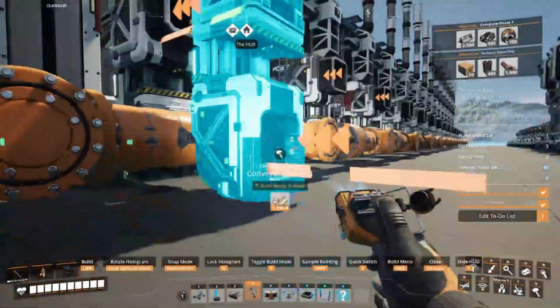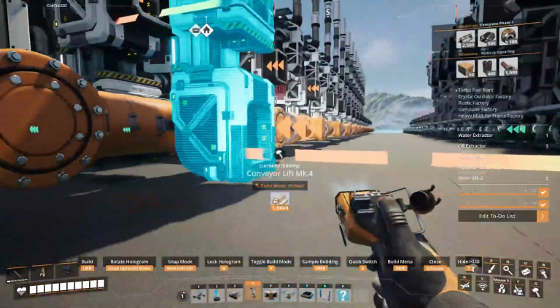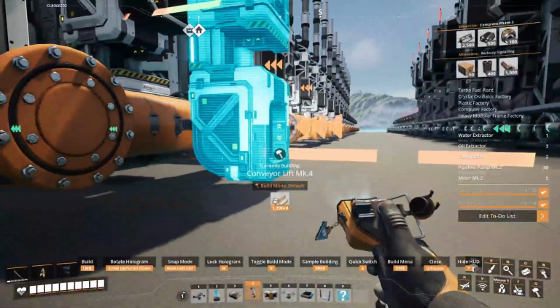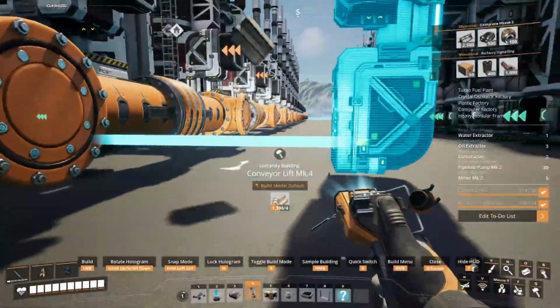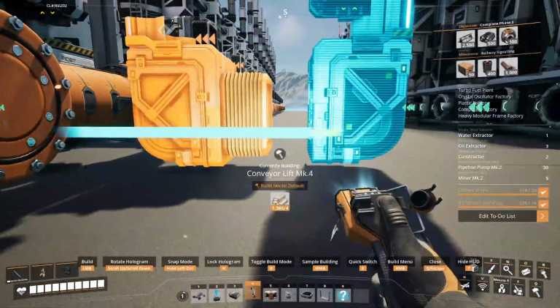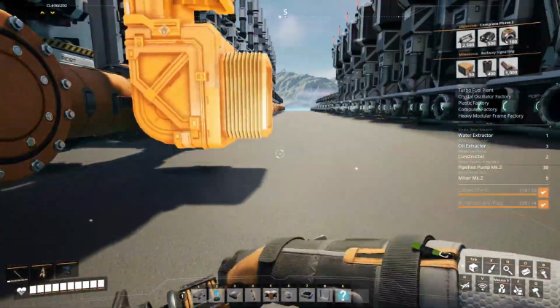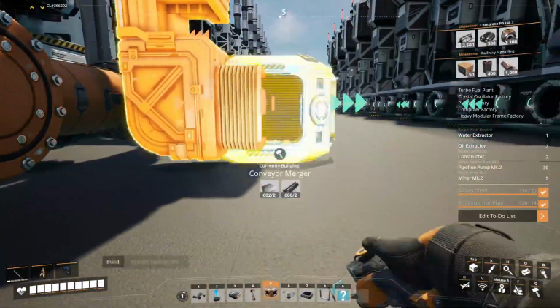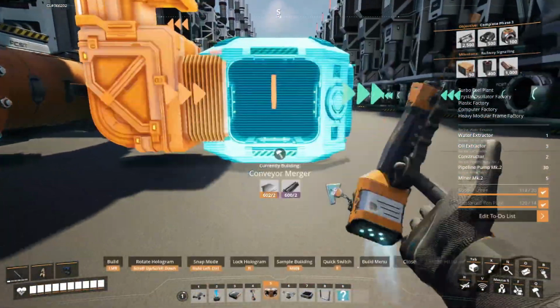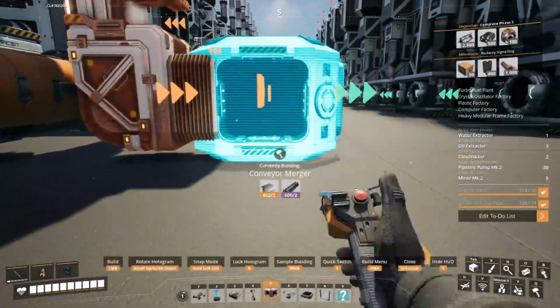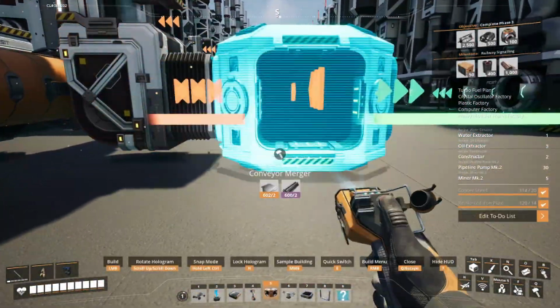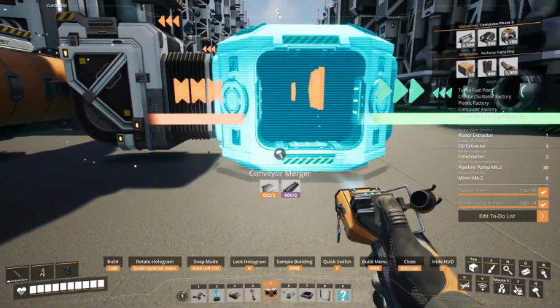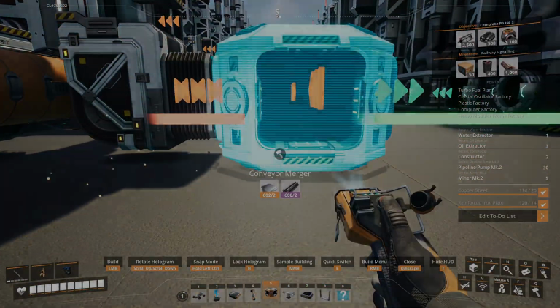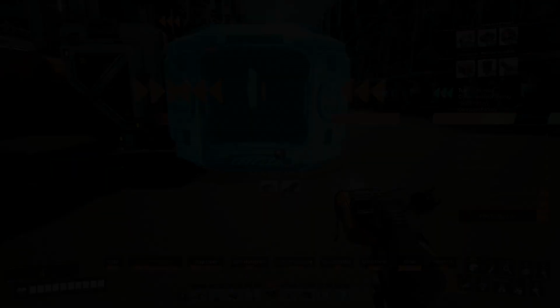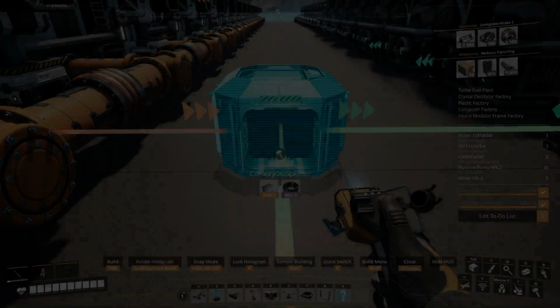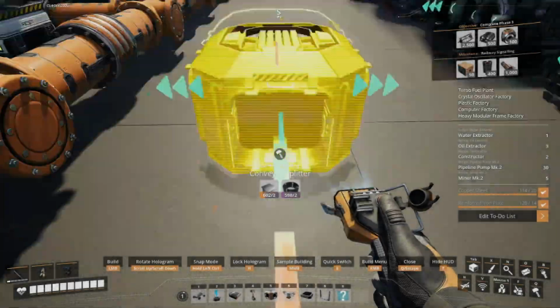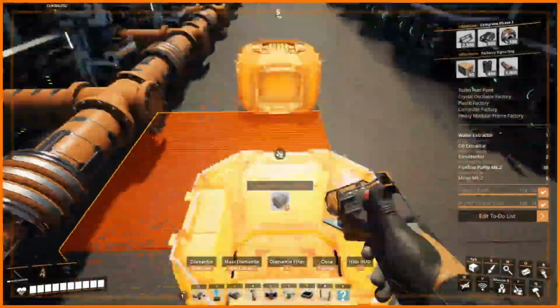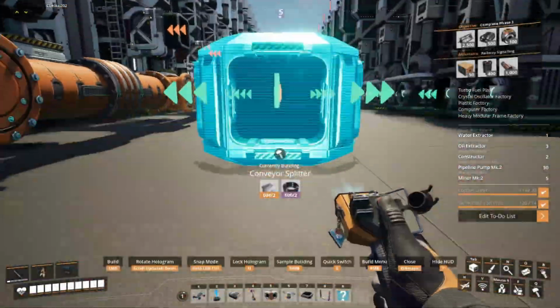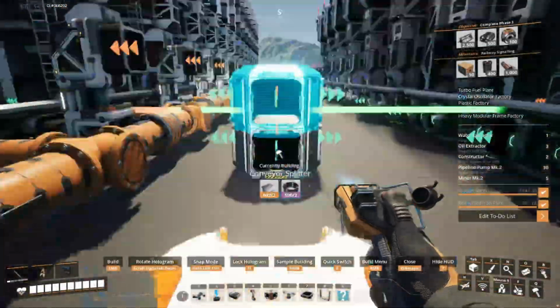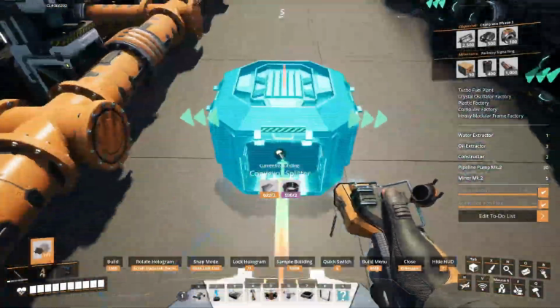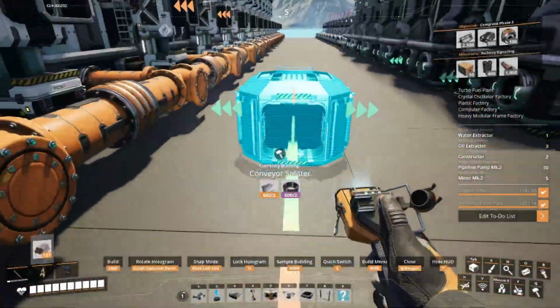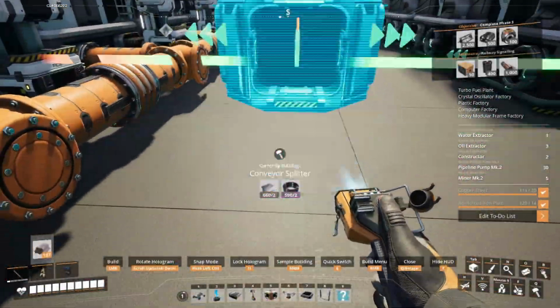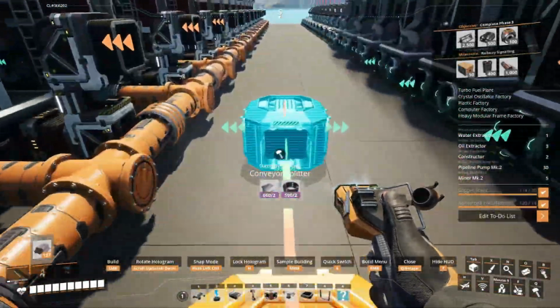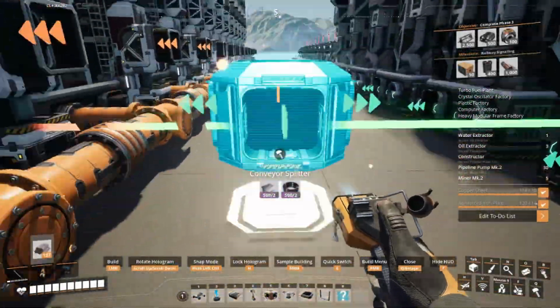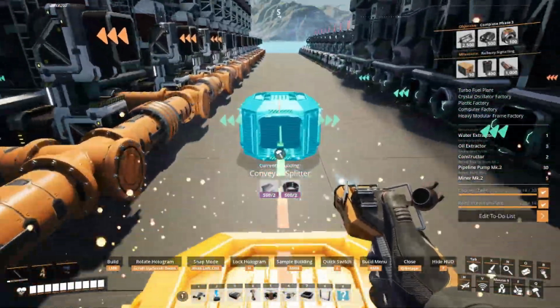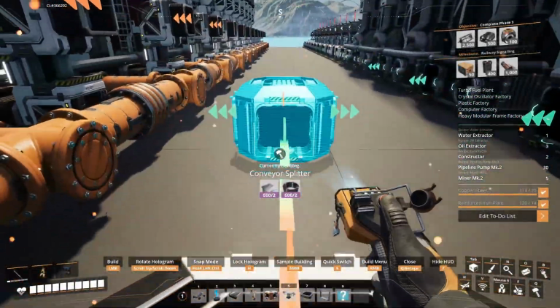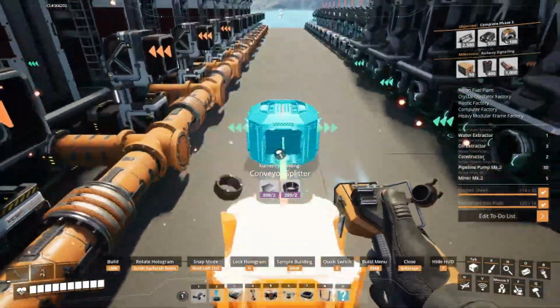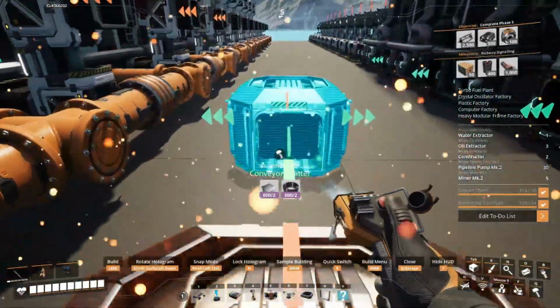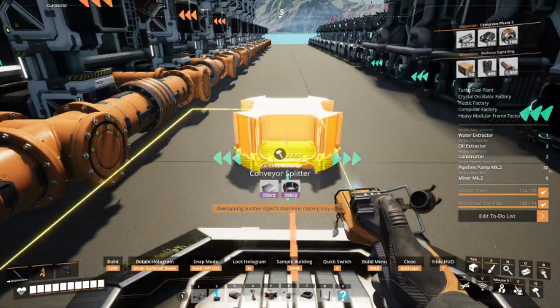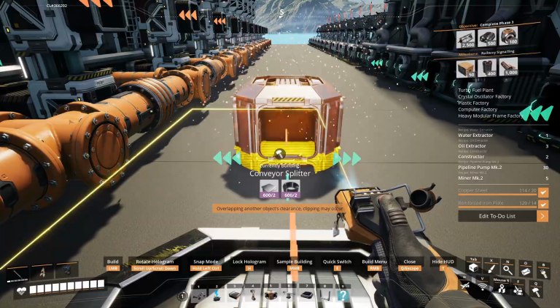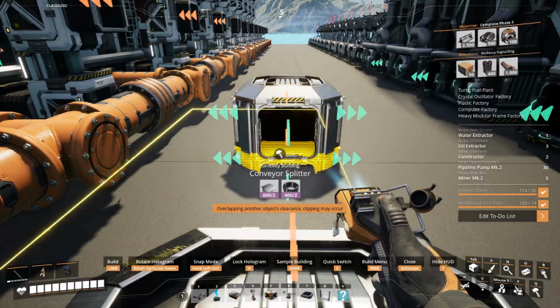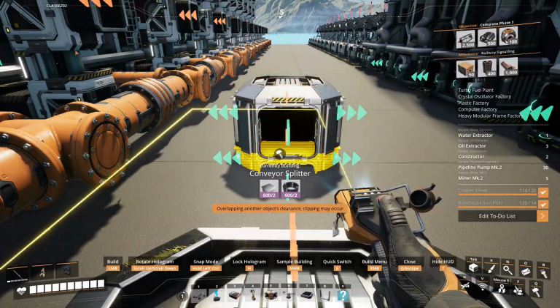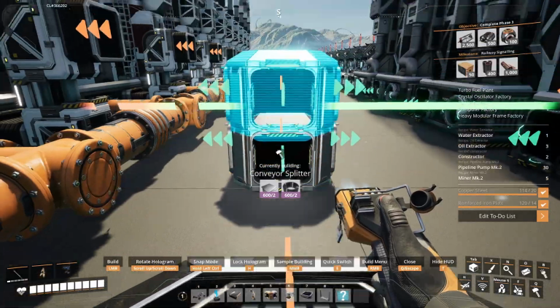Now it's time to connect the compact coal and fuel to the turbo fuel refineries, and merge all the polymer resin to be used for making plastic later on.